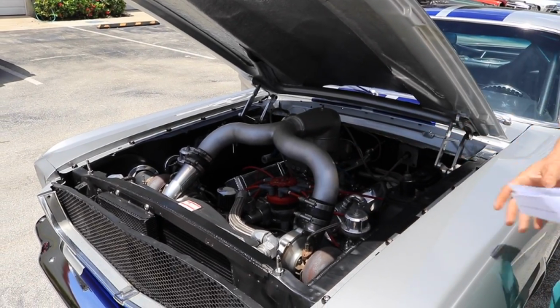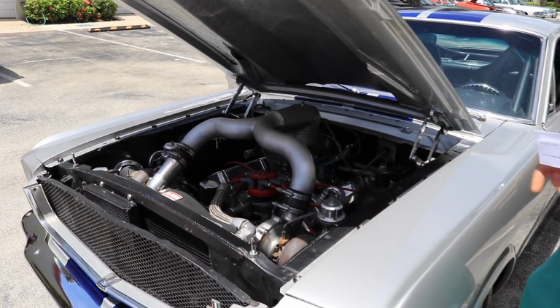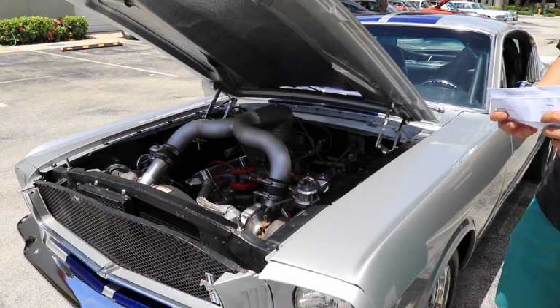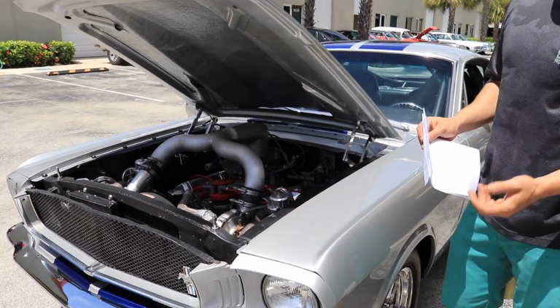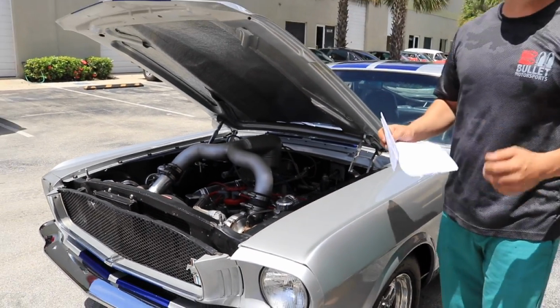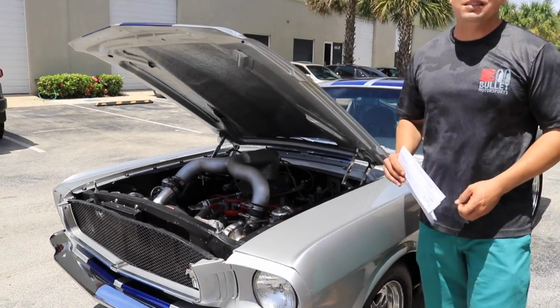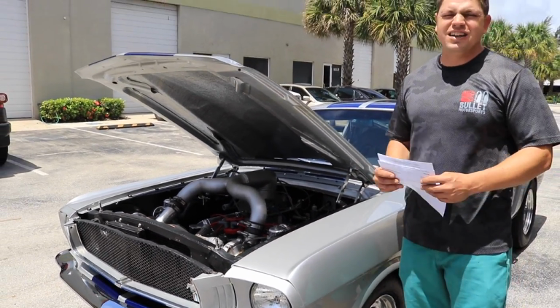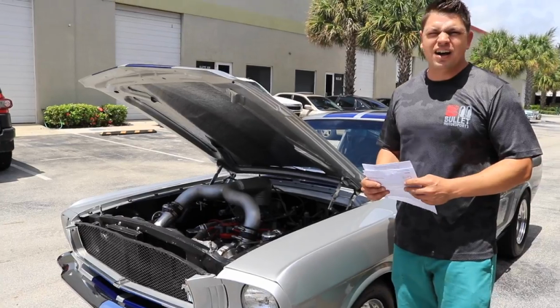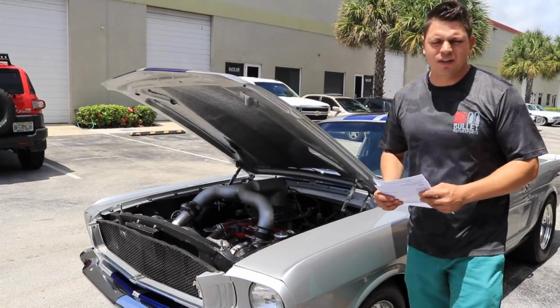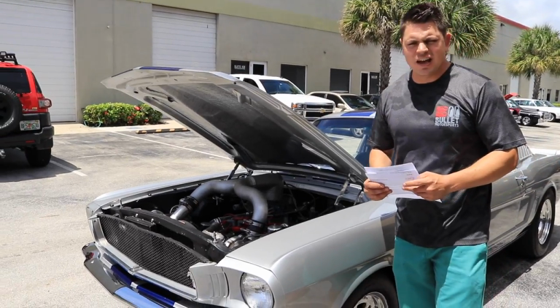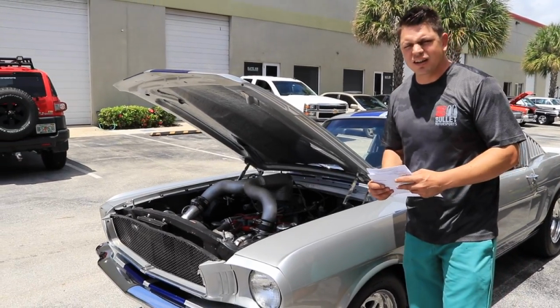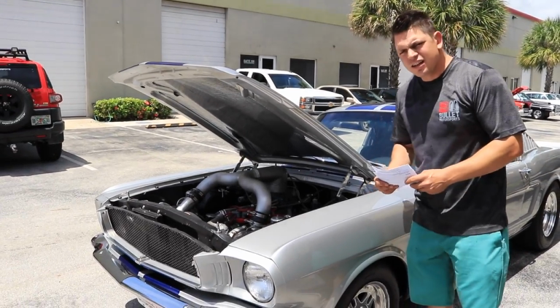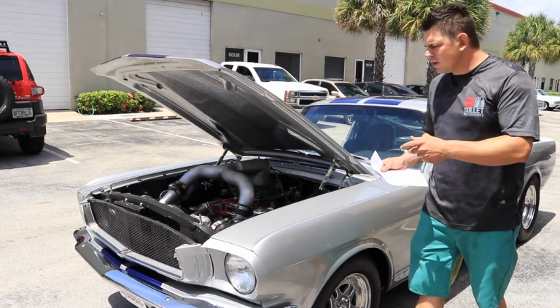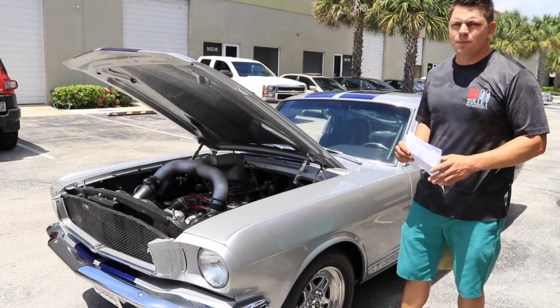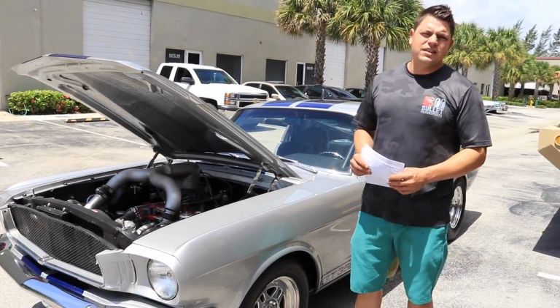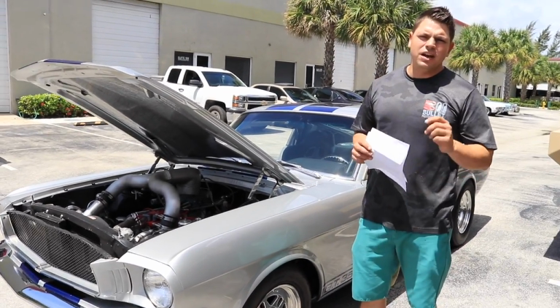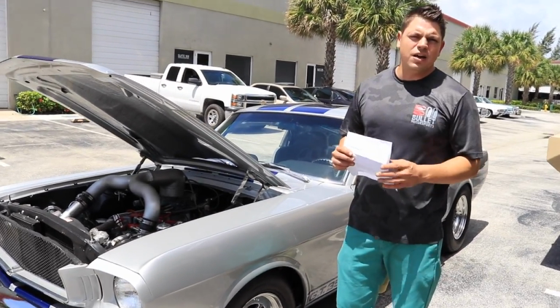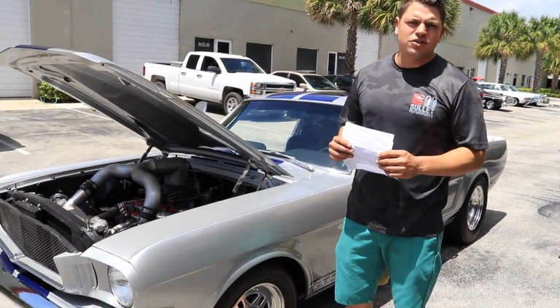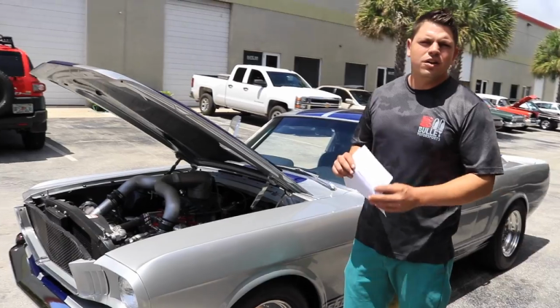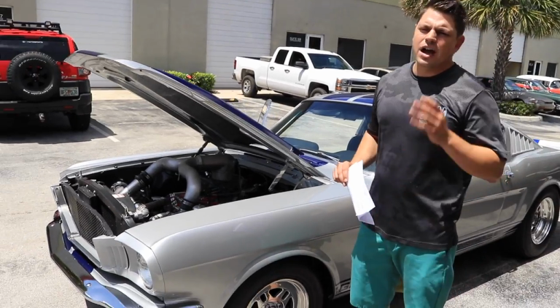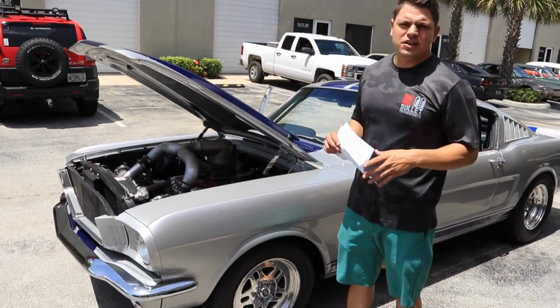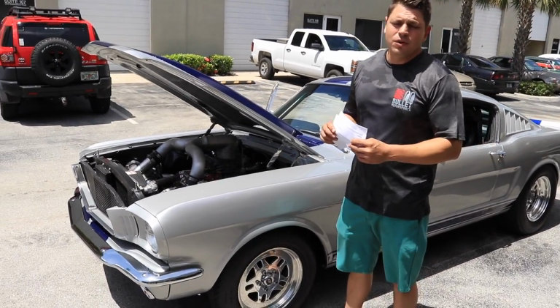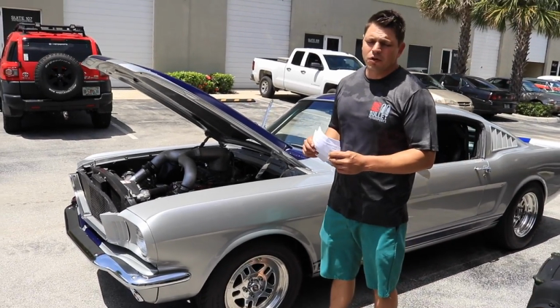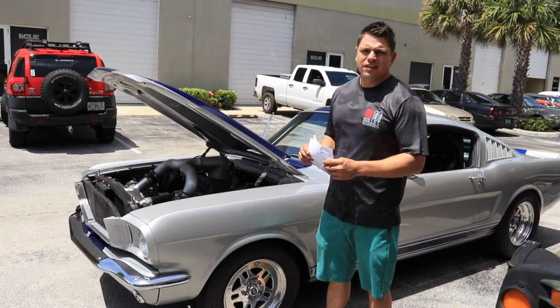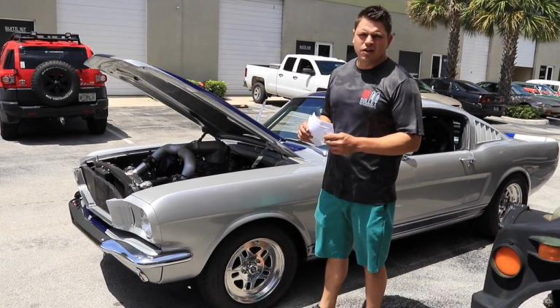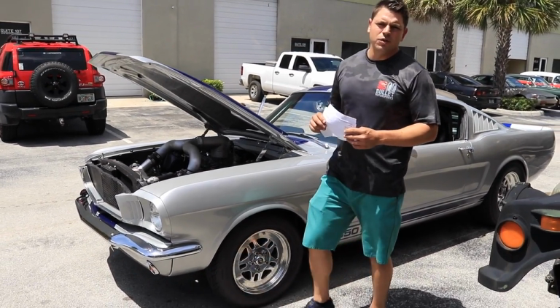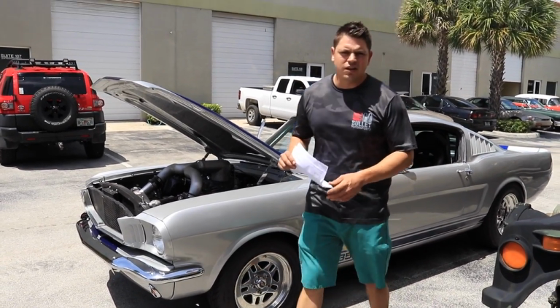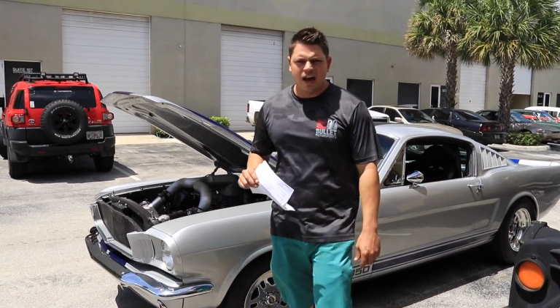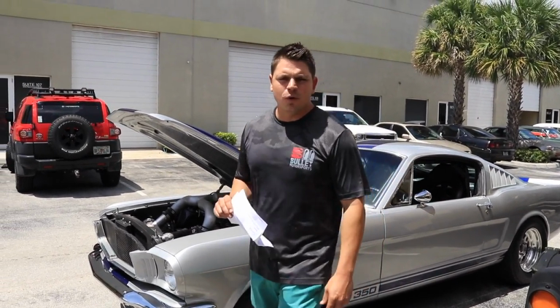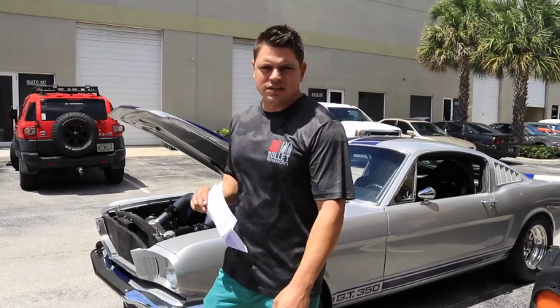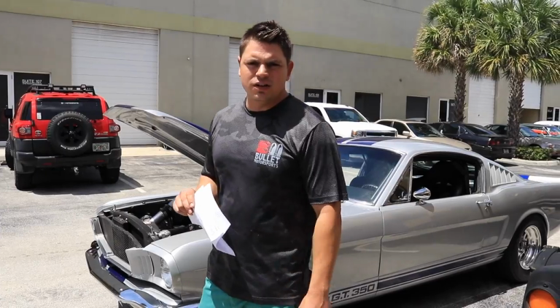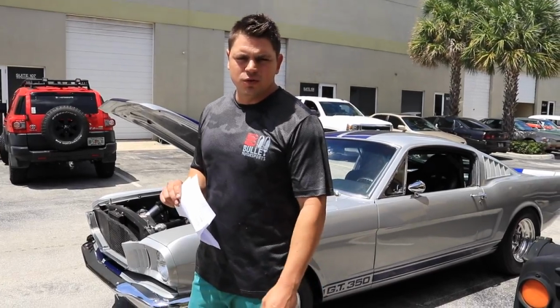Nice and bellow at idle, but when you get on it, those turbos spool up and it sounds like a rocket ship — and that's exactly what it is. If you're looking for something that's going to be the star at every car show and go down the drag strip real quick, this is the car for you. Give us a call: 954-363-2261.